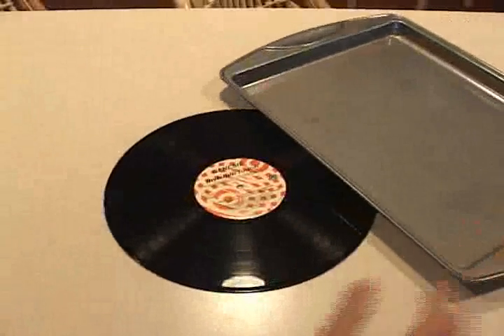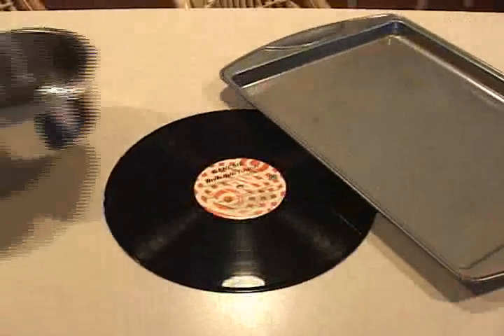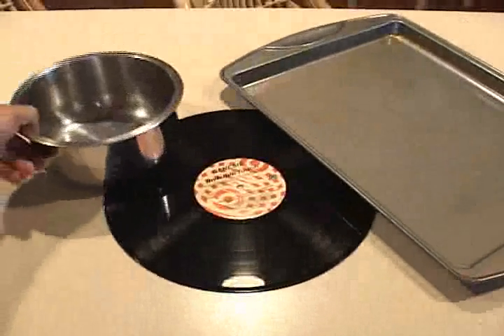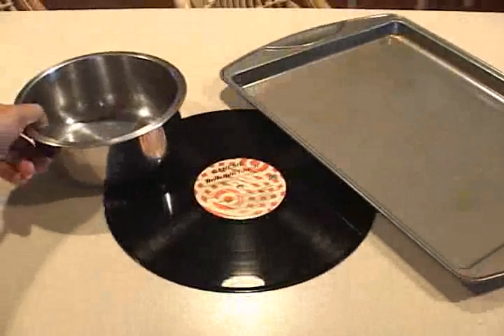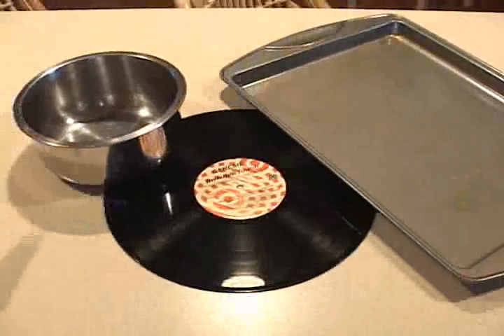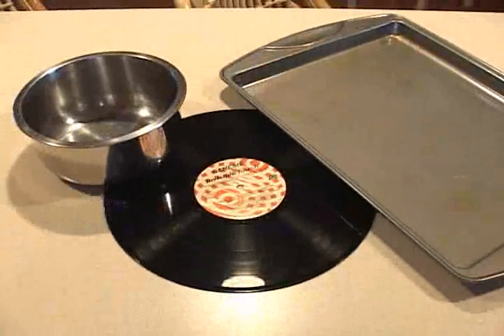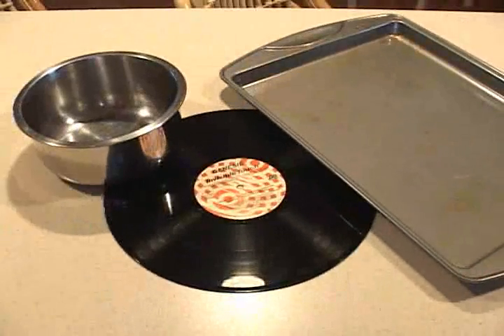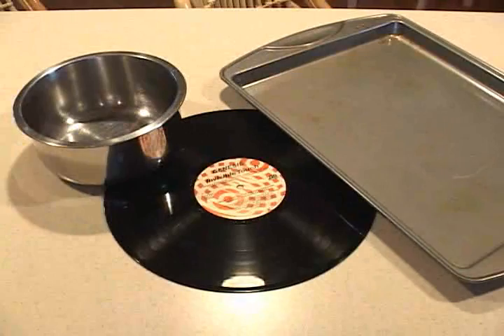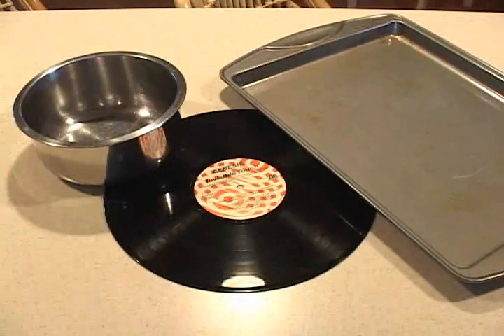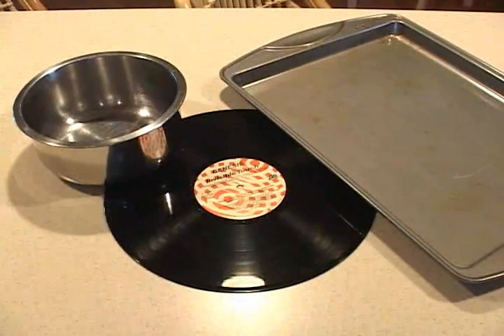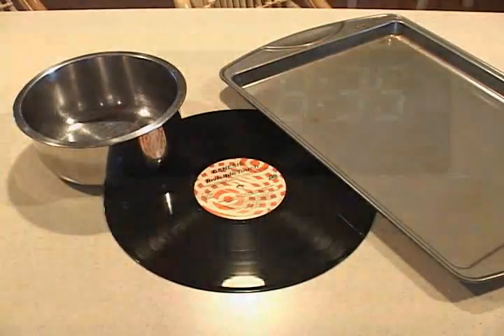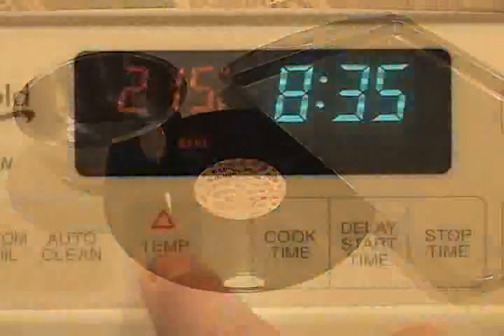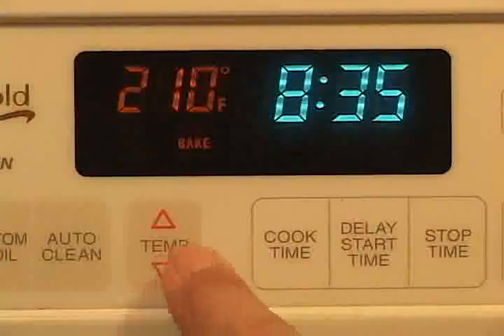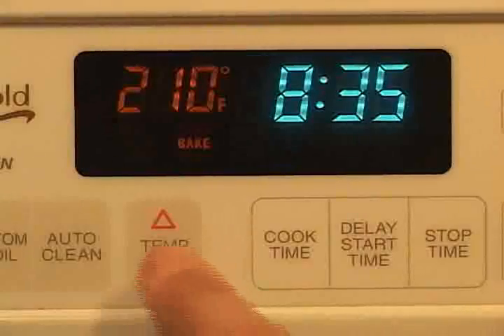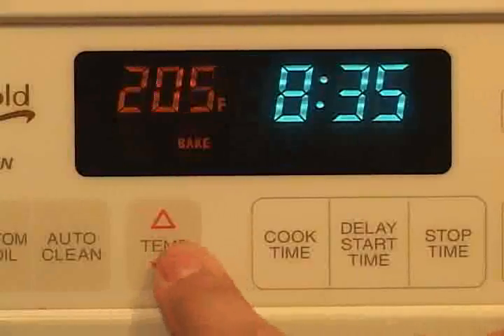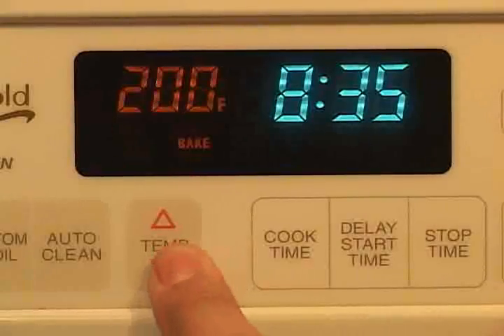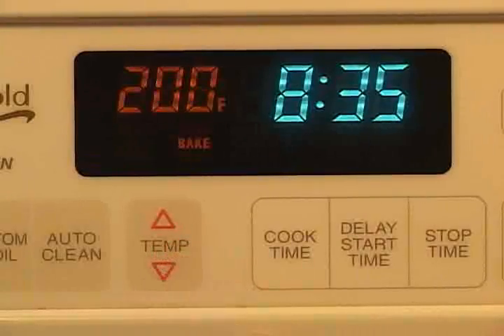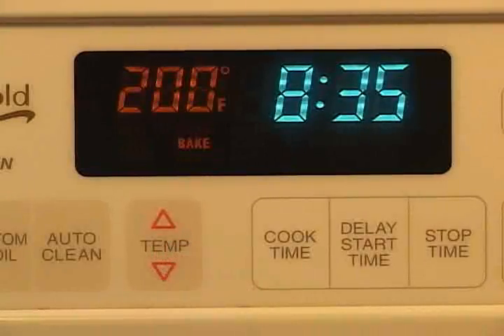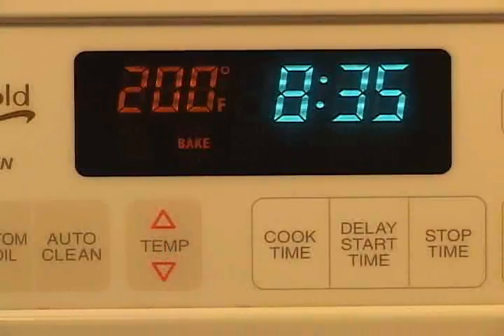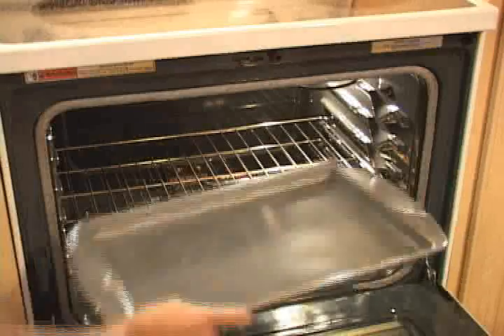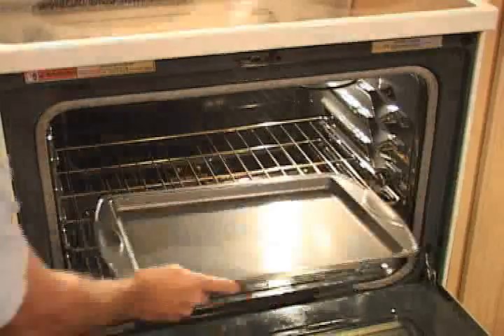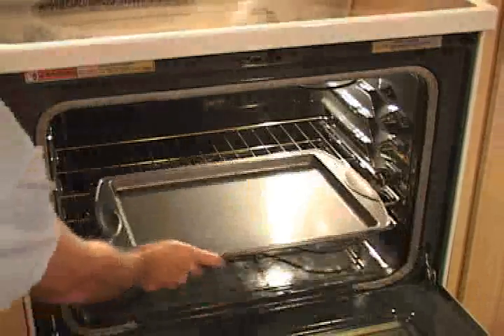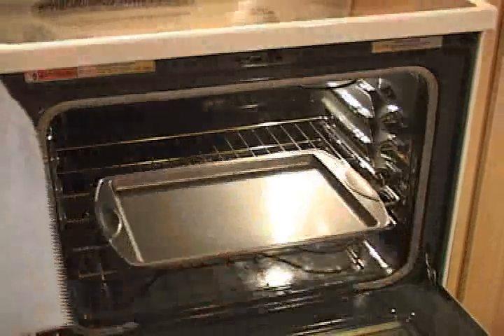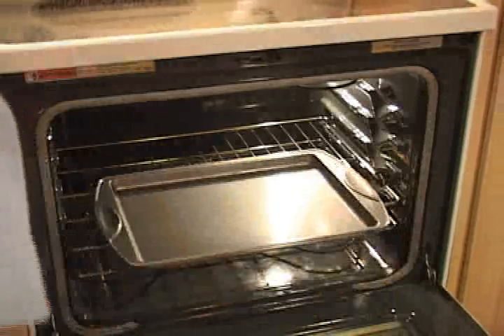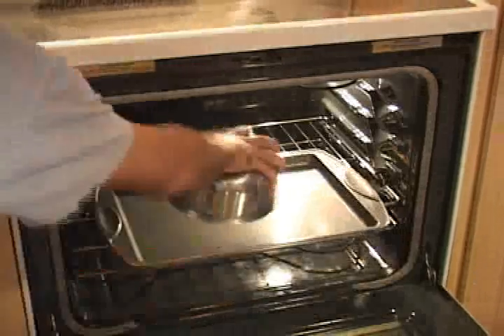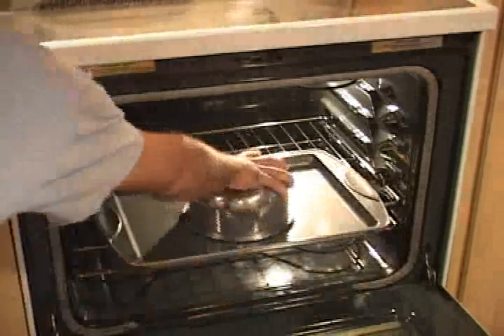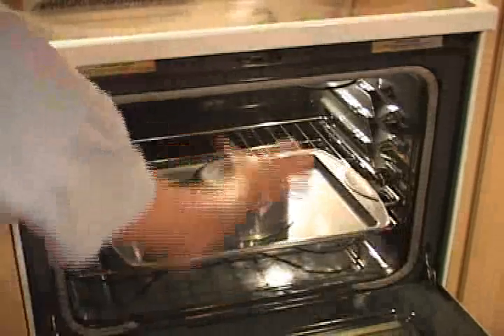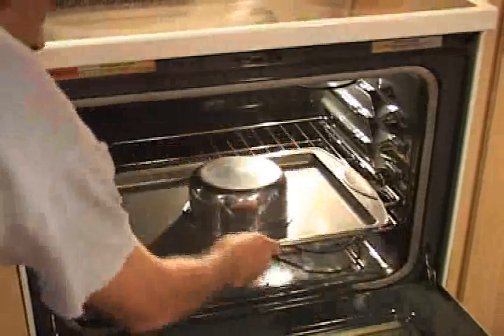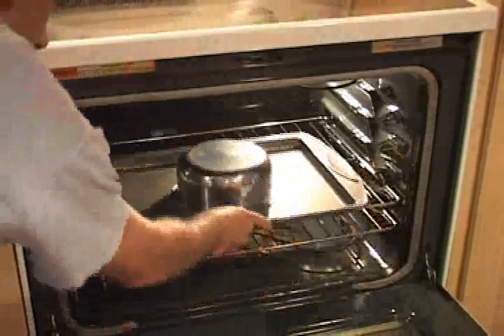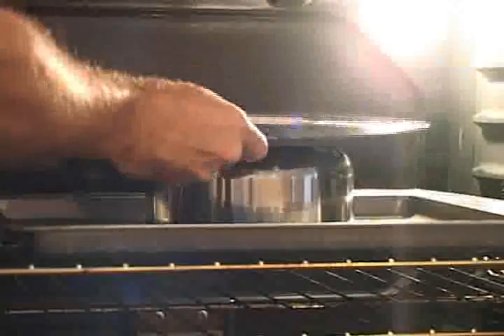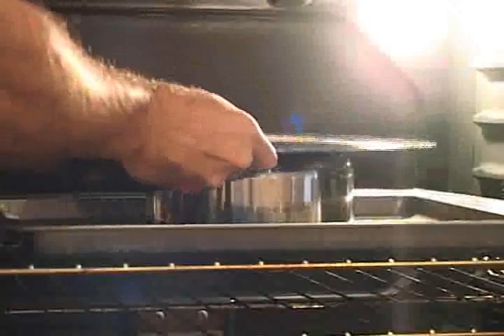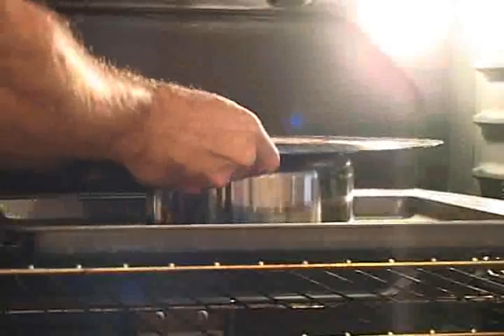You'll need a cookie sheet and a 9 inch oven safe bowl. Fire up your oven on bake to 200 degrees. Place the cookie sheet and the bowl in the oven, then place the record in the center directly on top of the bowl.